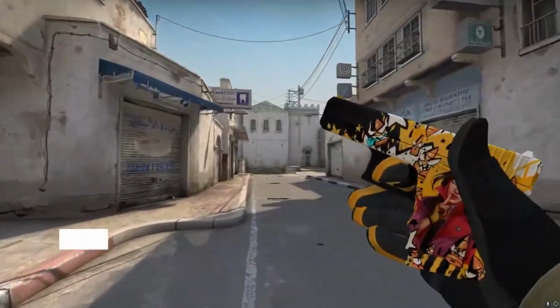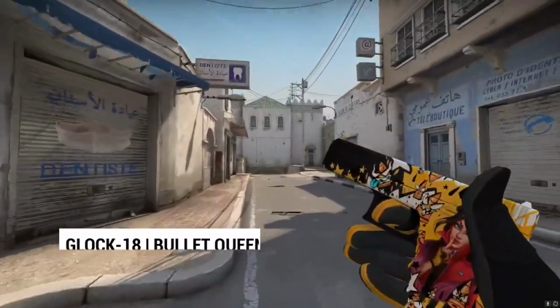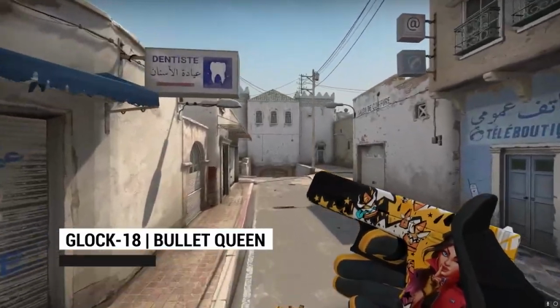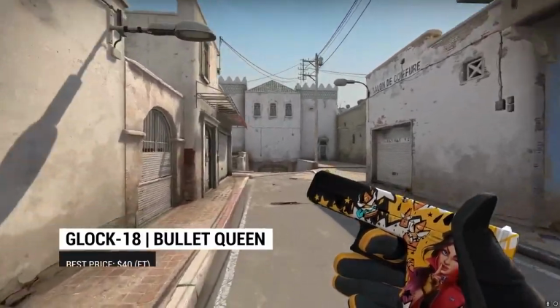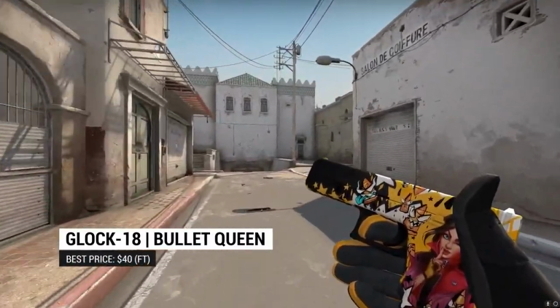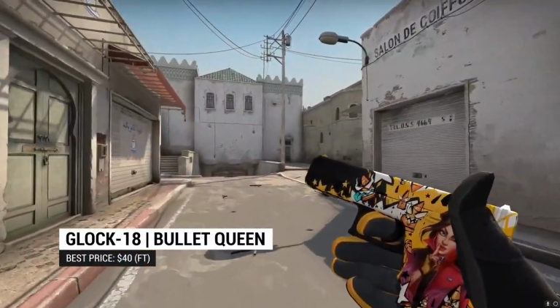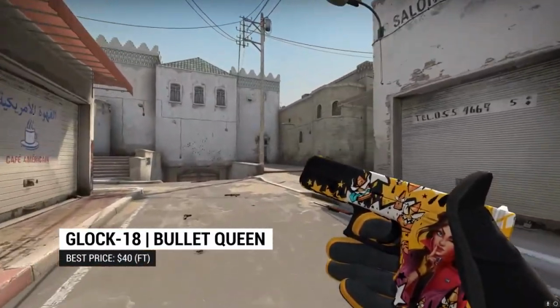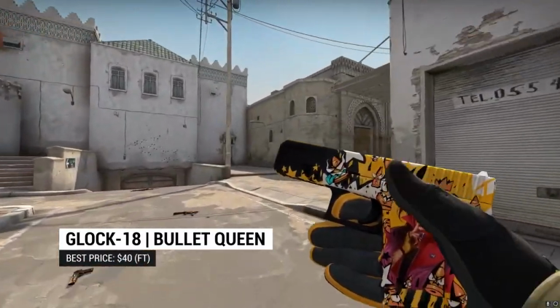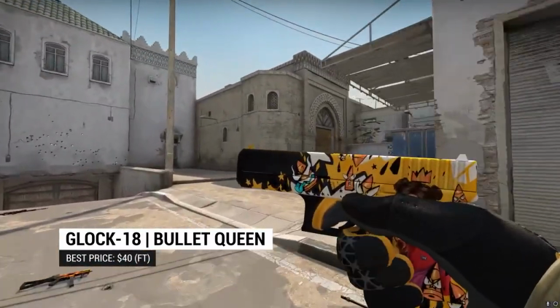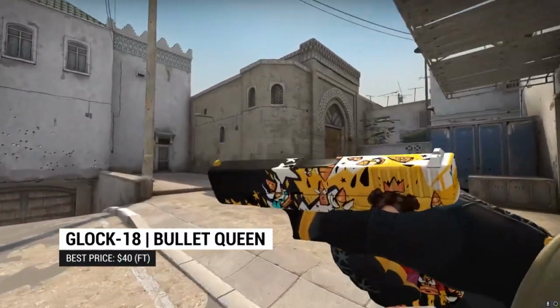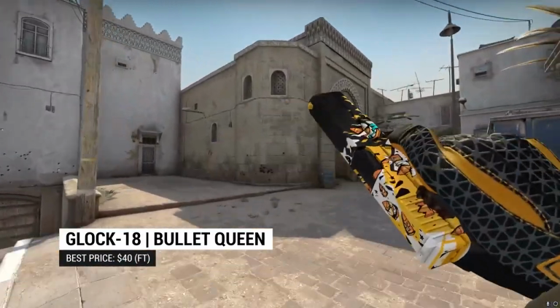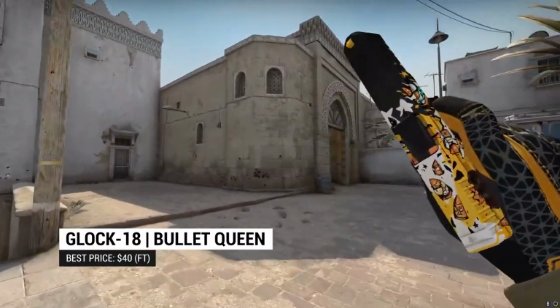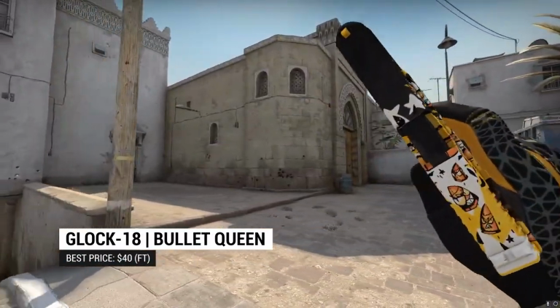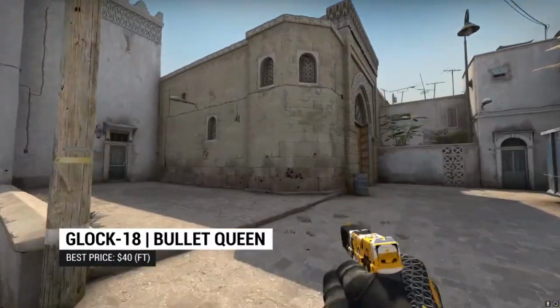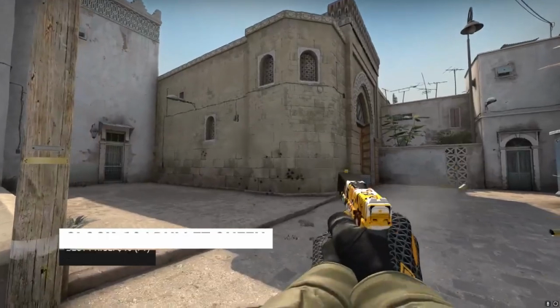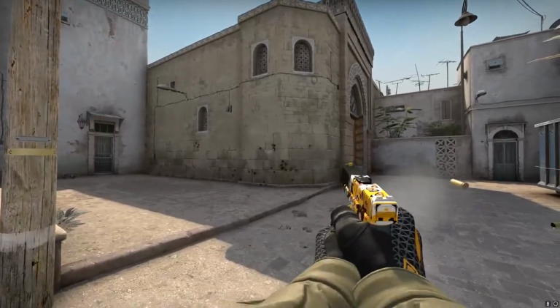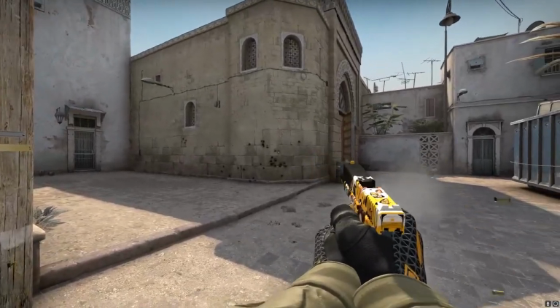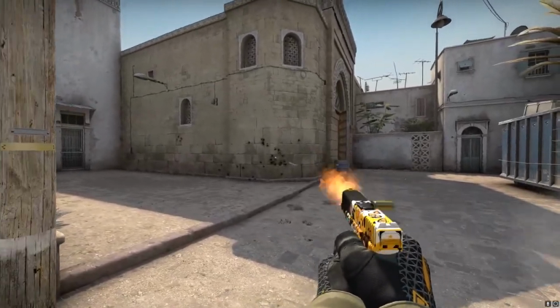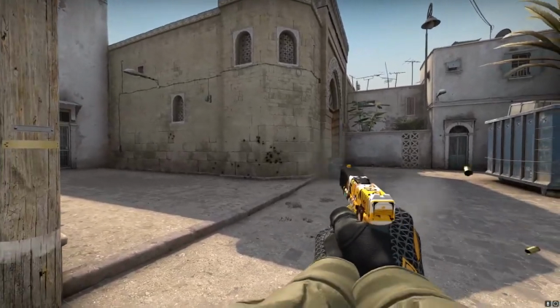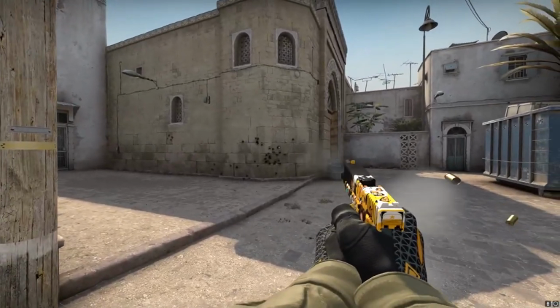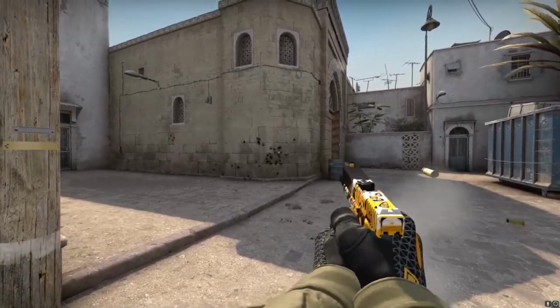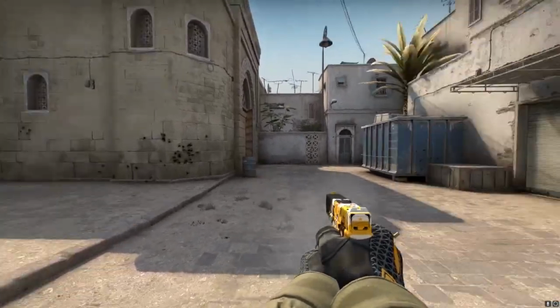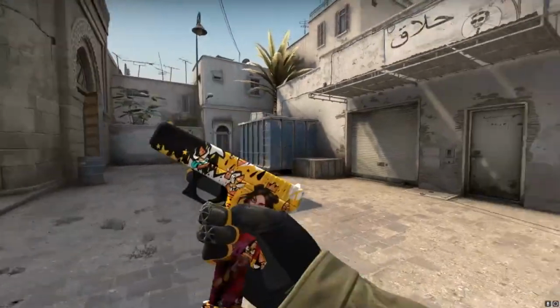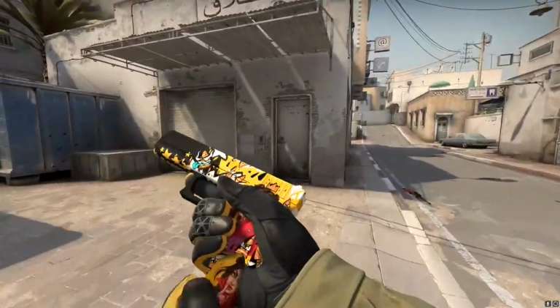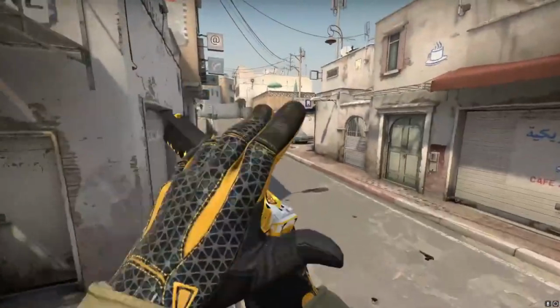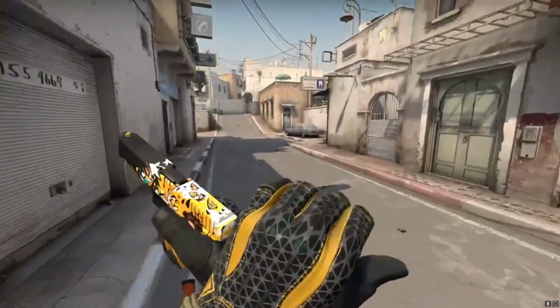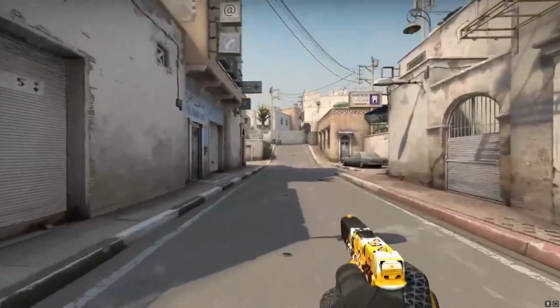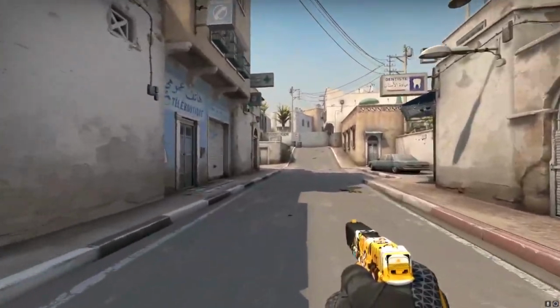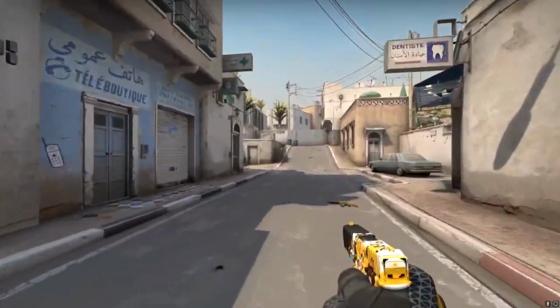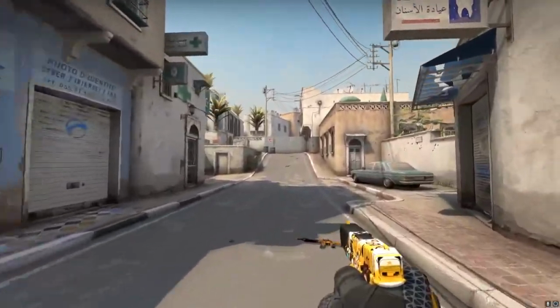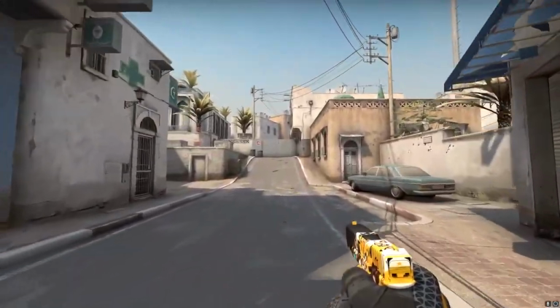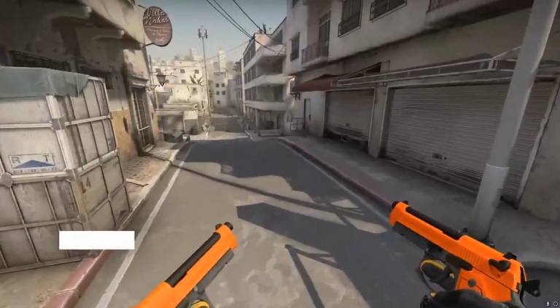On to the Glock-18 Bullet Queen. The Bullet Queen is a classic design that absolutely fits into the orange, red, and yellow palette we're going for with this loadout. One of the best Glock skins, period — it will go well with the Tiger Tooth, and even the likes of Allure.